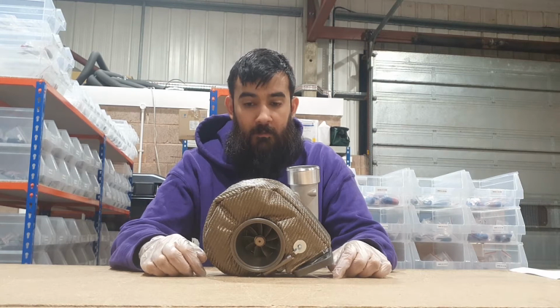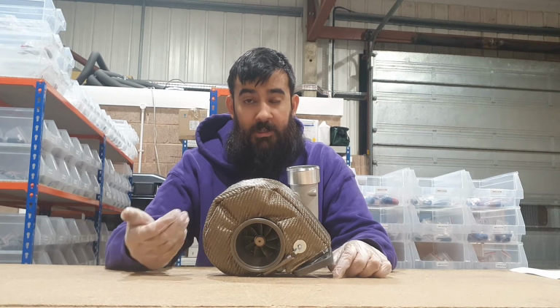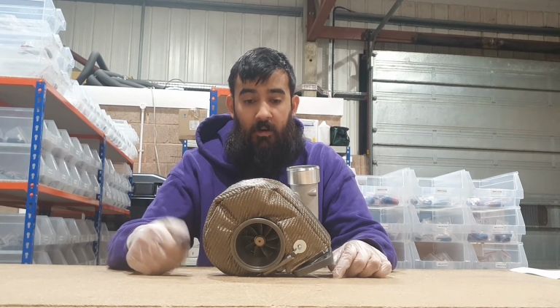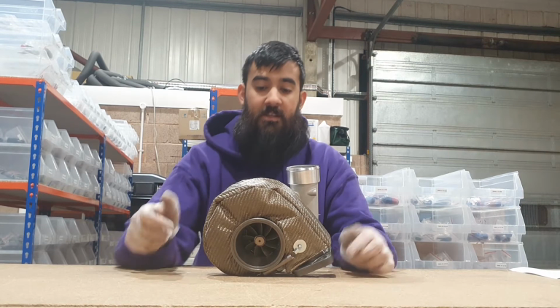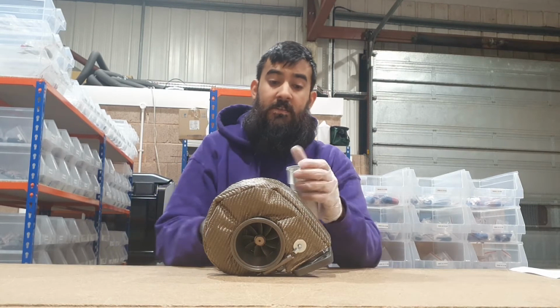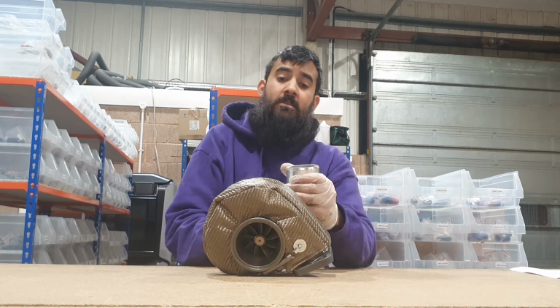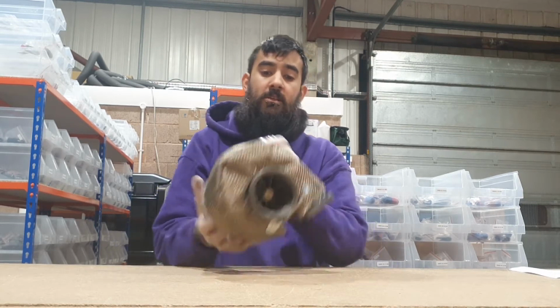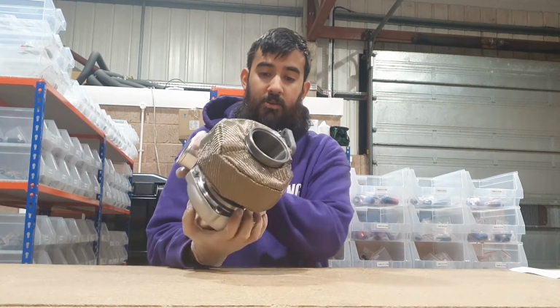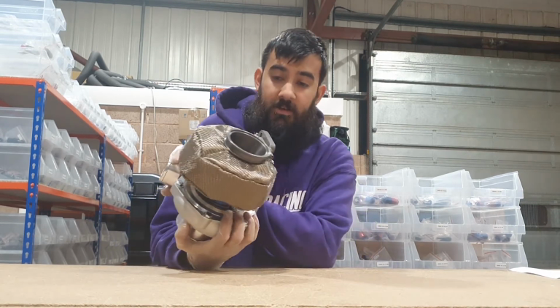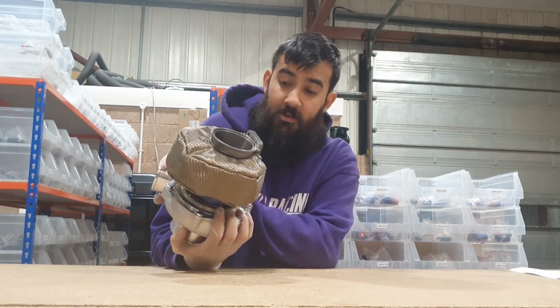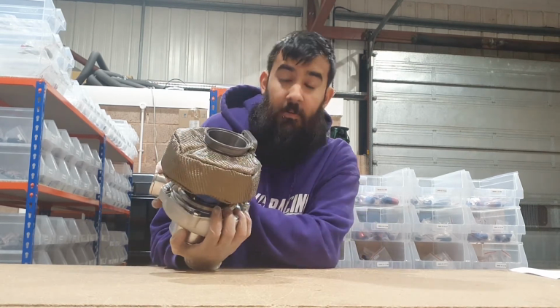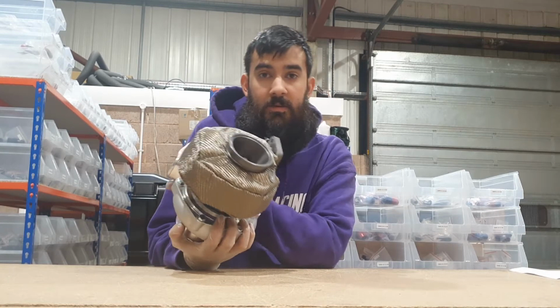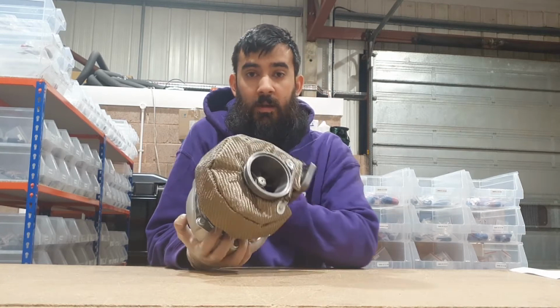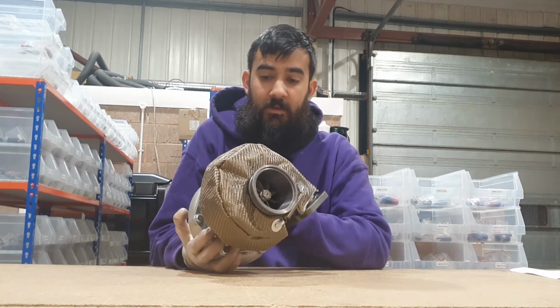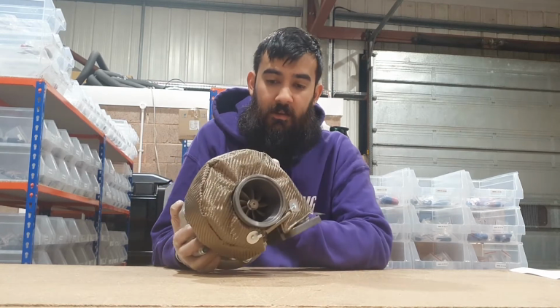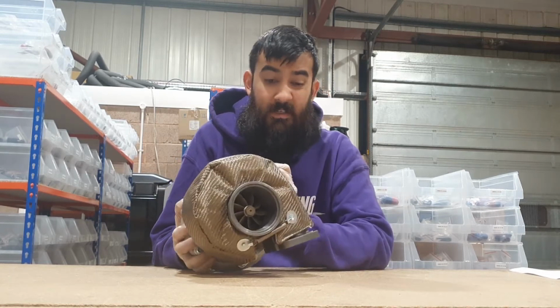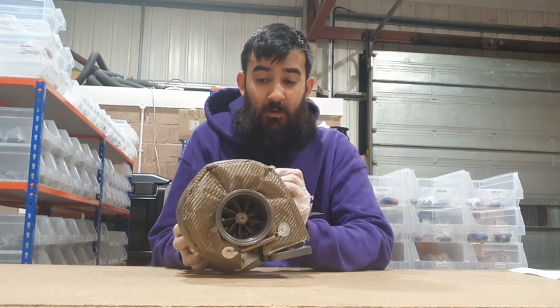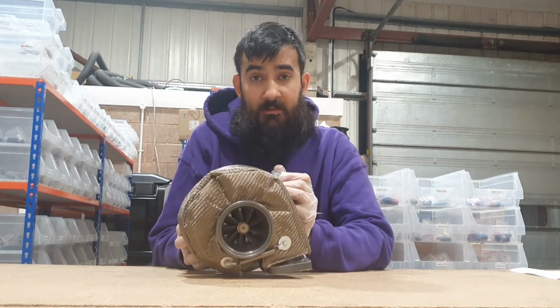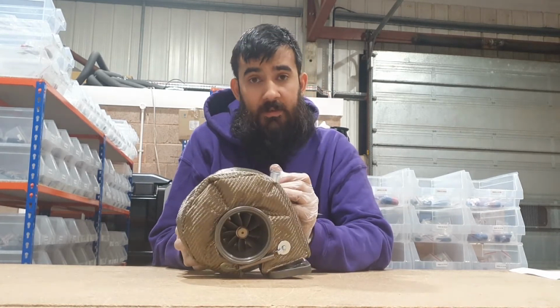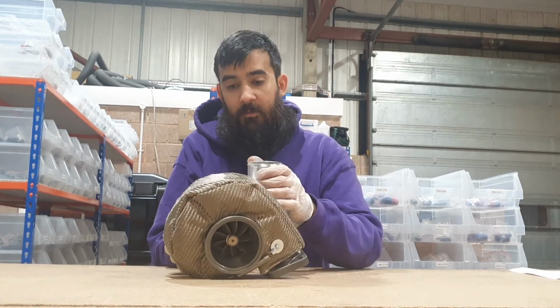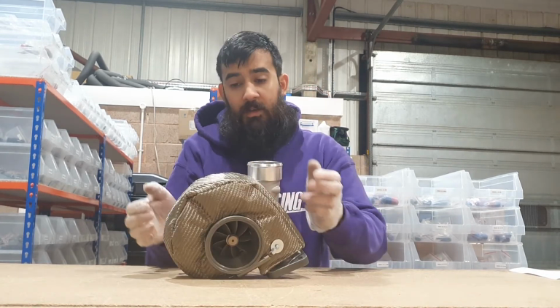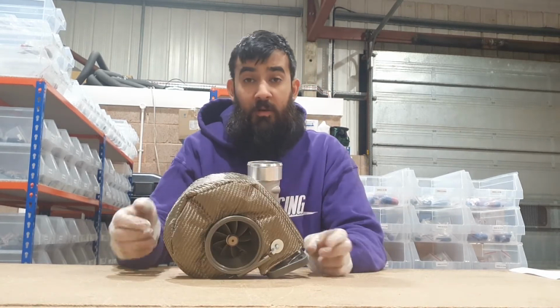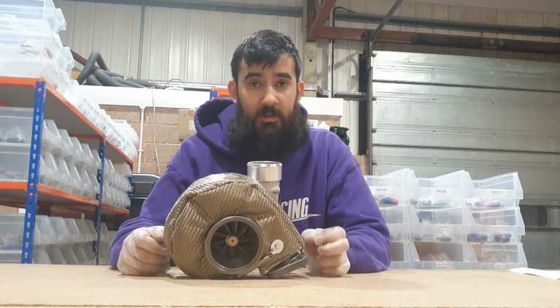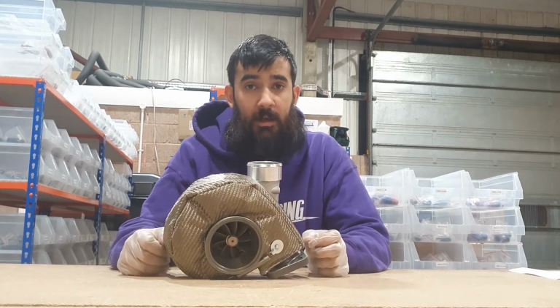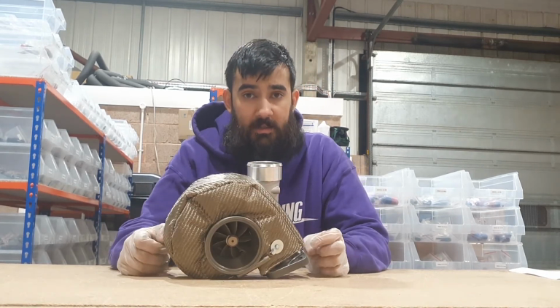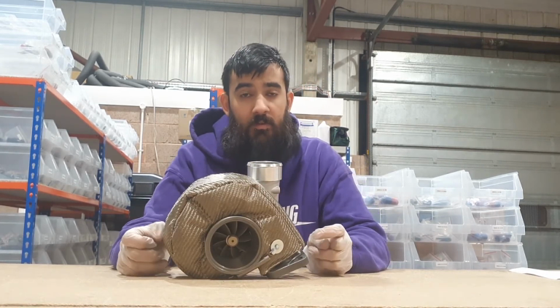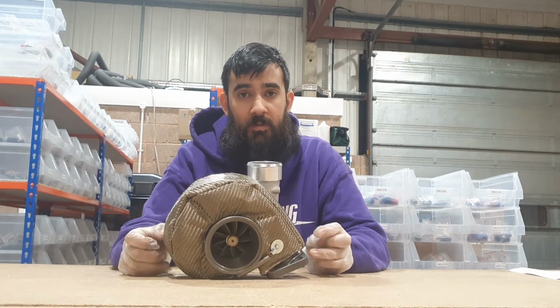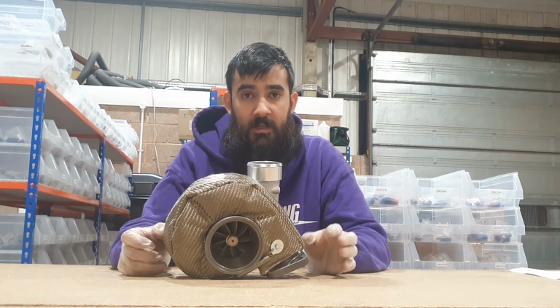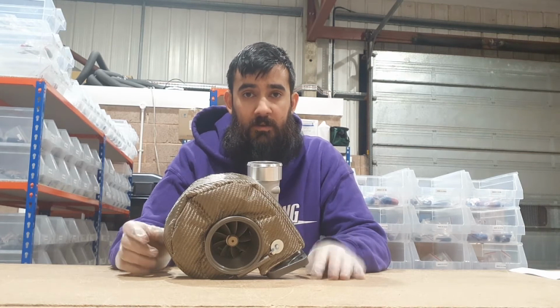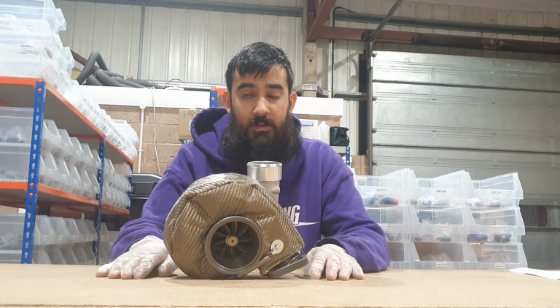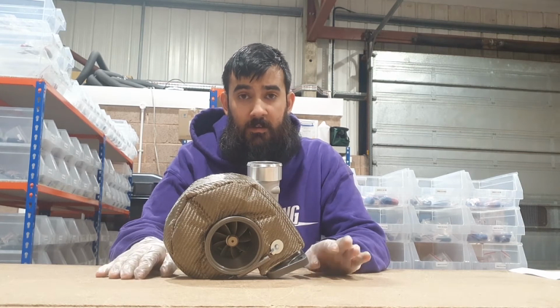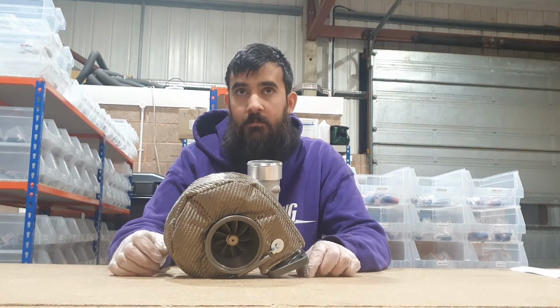Most of the time the turbo is already installed on the car, but it's still pretty simple to do on the car — obviously much easier off, as you've seen, because all you have to do is just kind of flip it around. When it is on the car they're still not that difficult to install. If you do get any problems you can just email us — we can always help and advise you further.